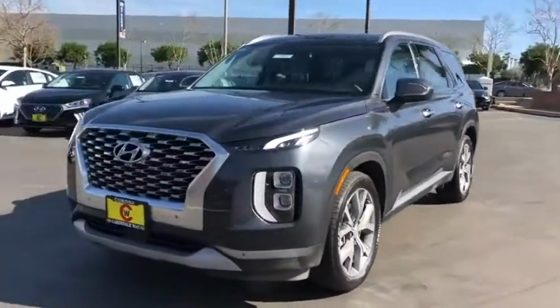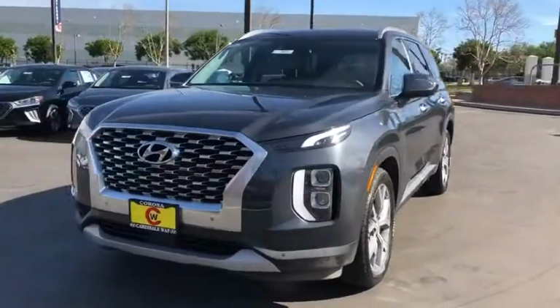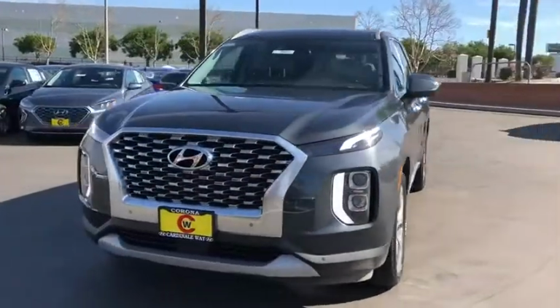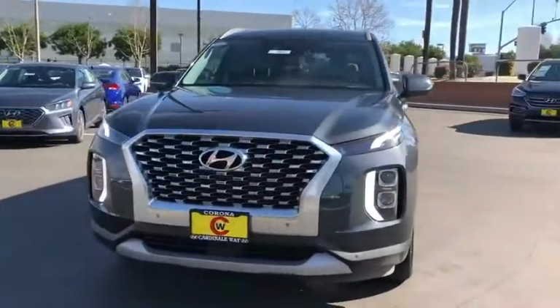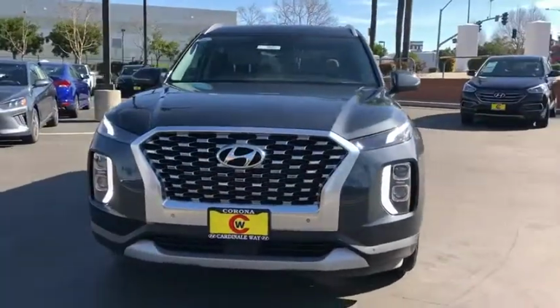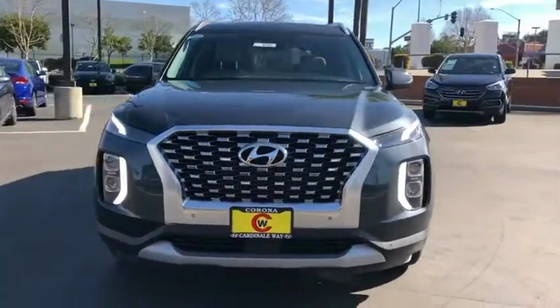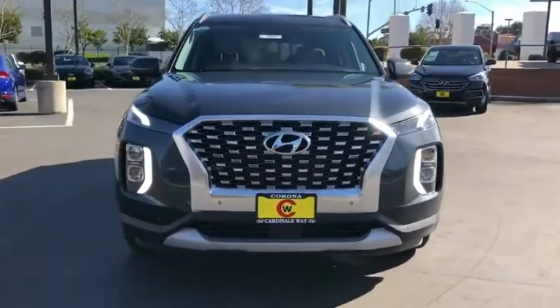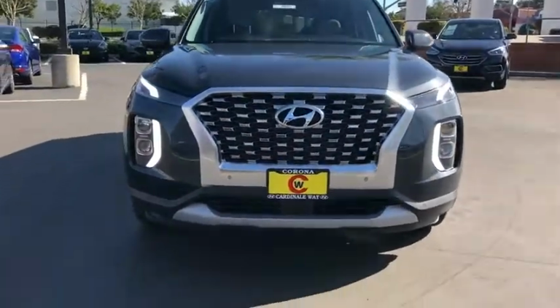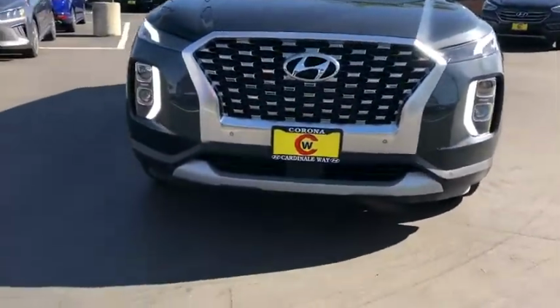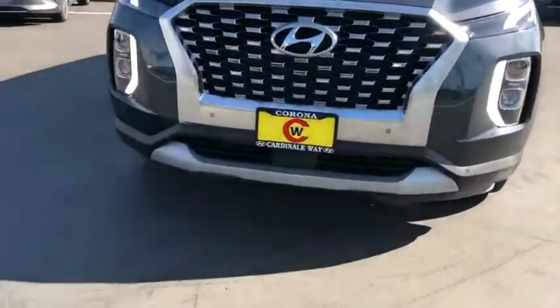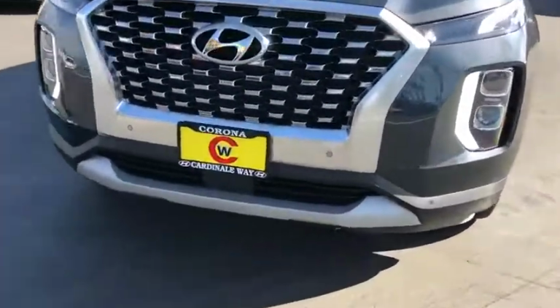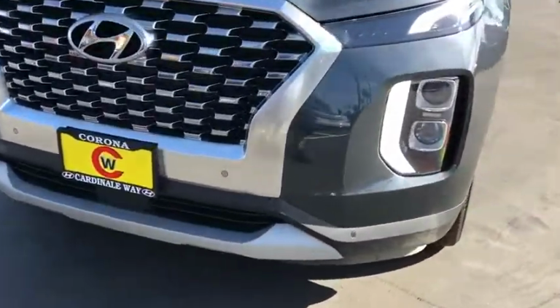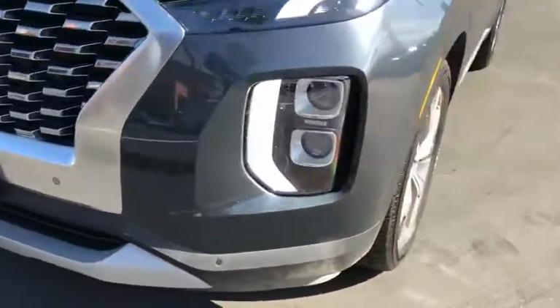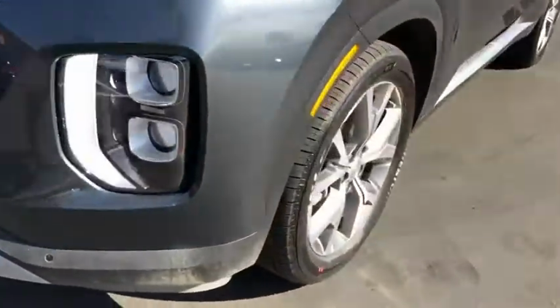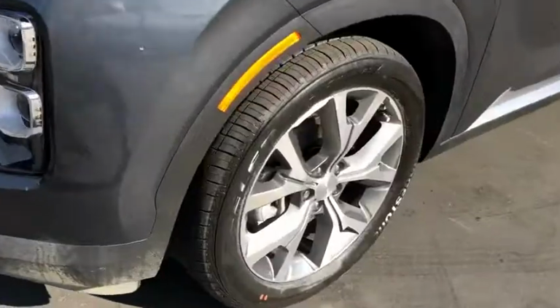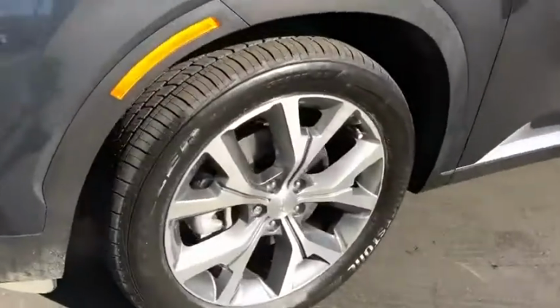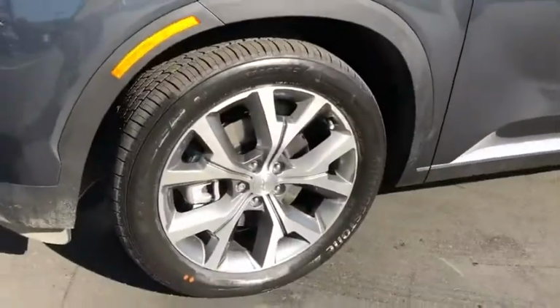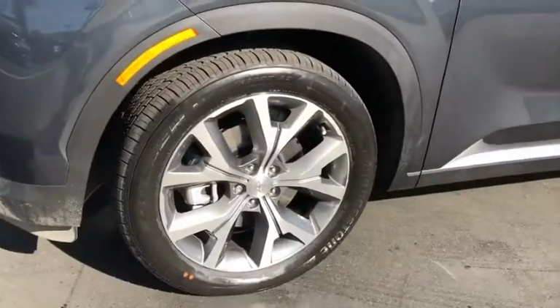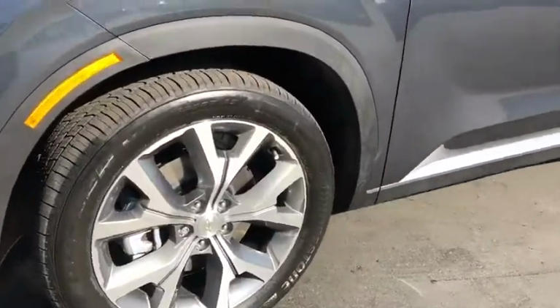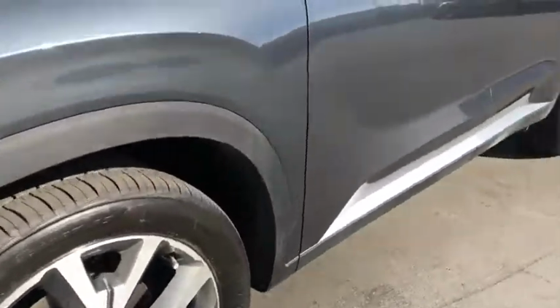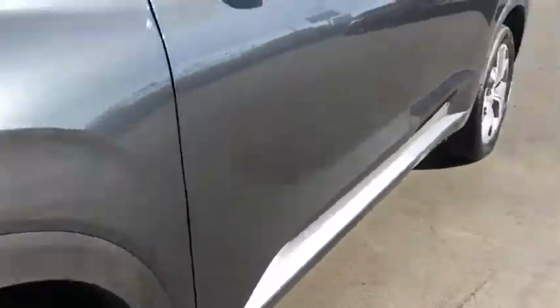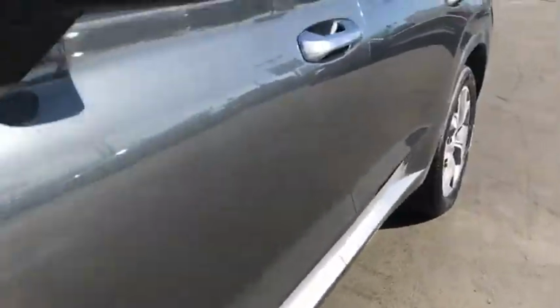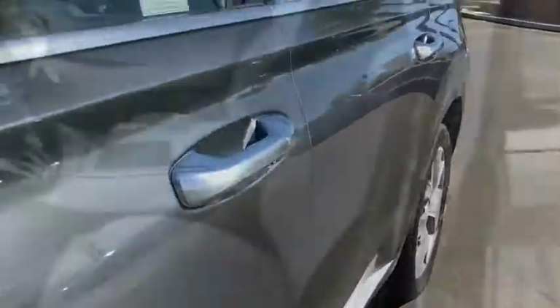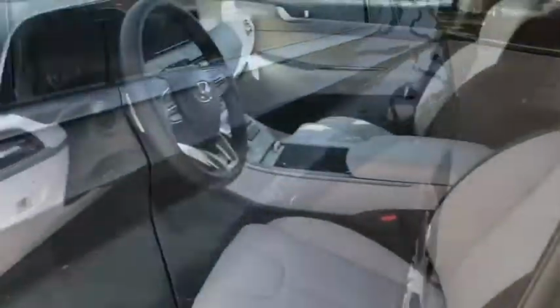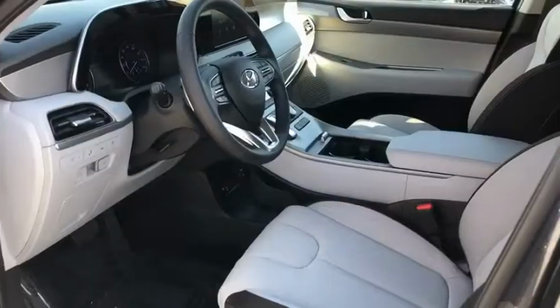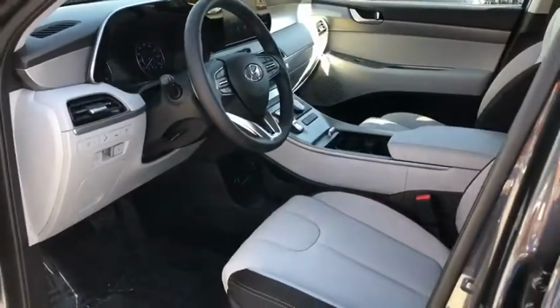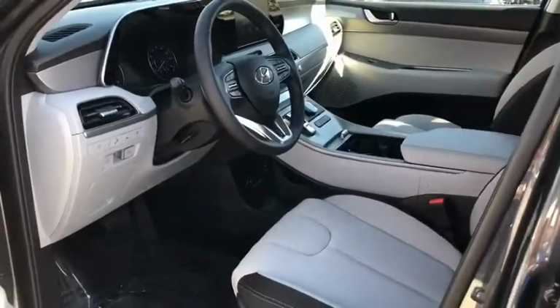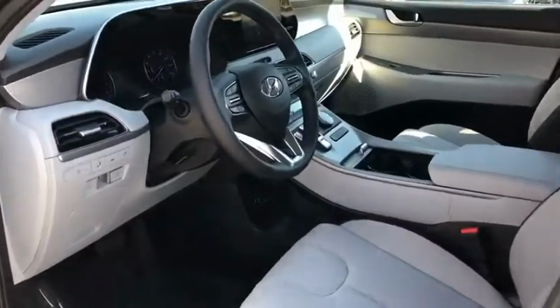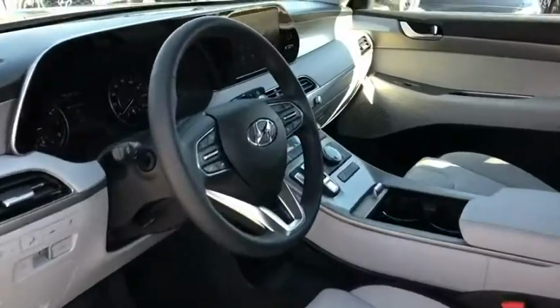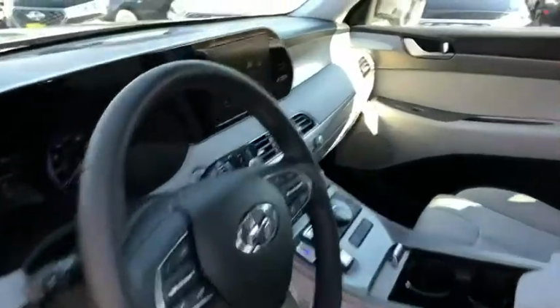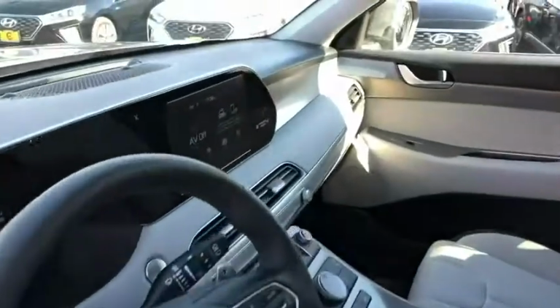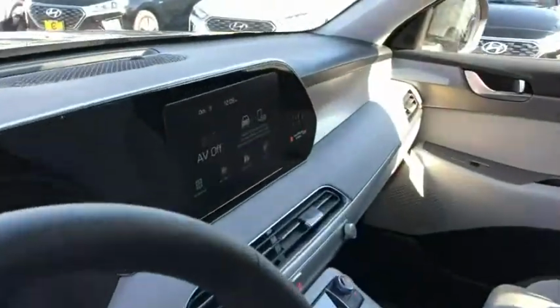Traction control, dual airbags, leather-wrapped steering wheel, alloy wheels, power steering, four-wheel disc brakes, trip computer, security system, electronic stability control, rear window defroster.